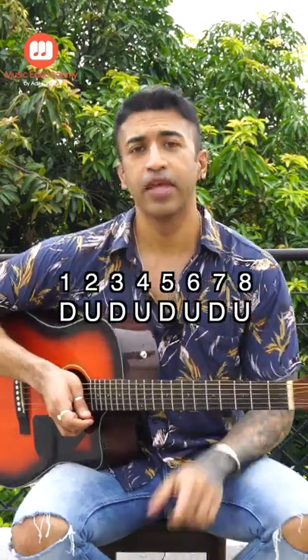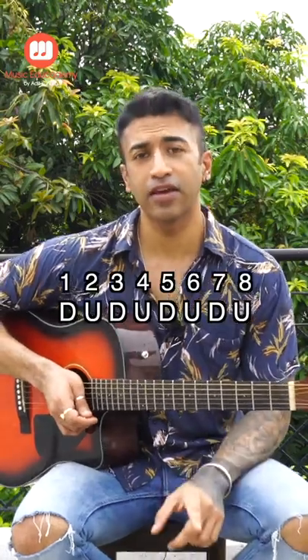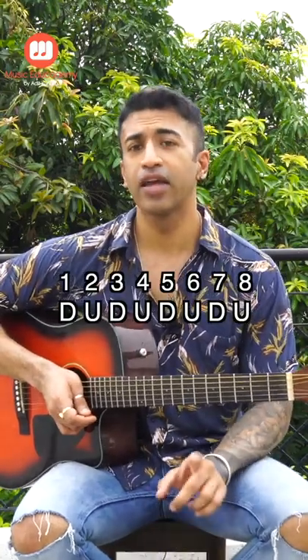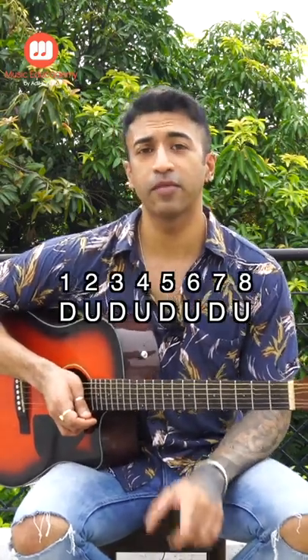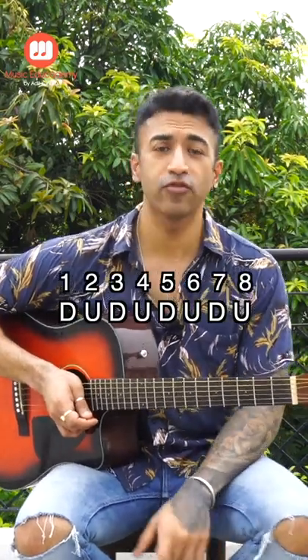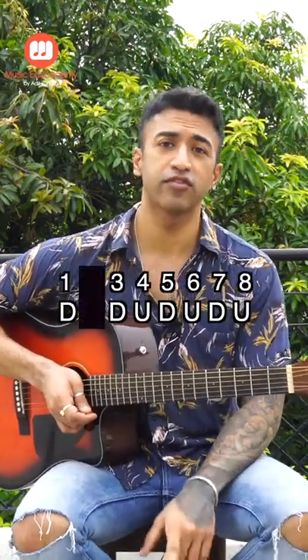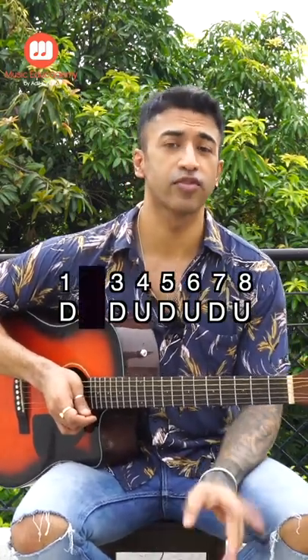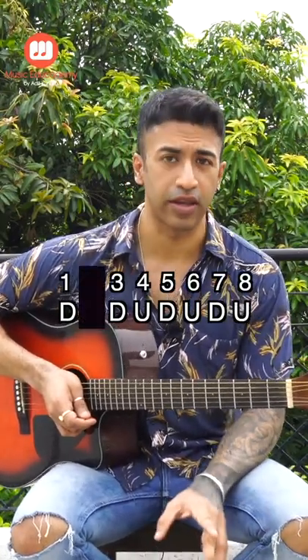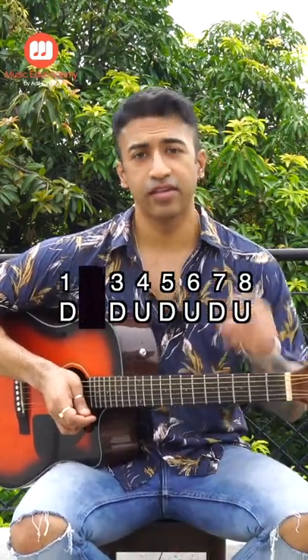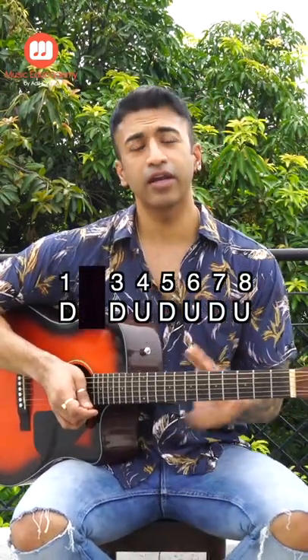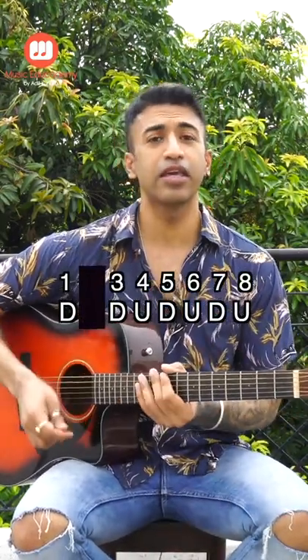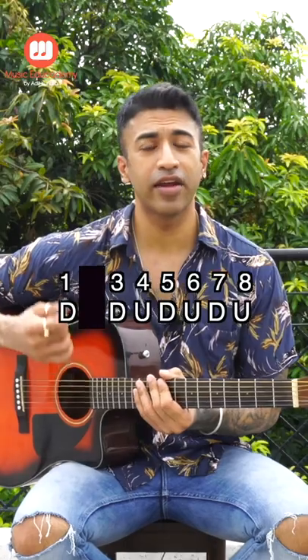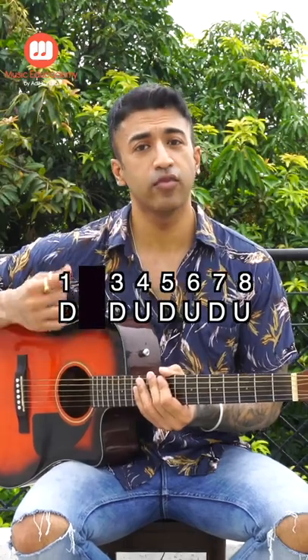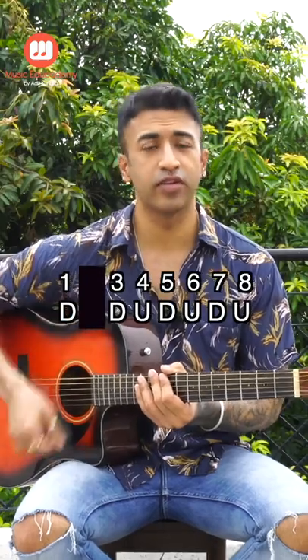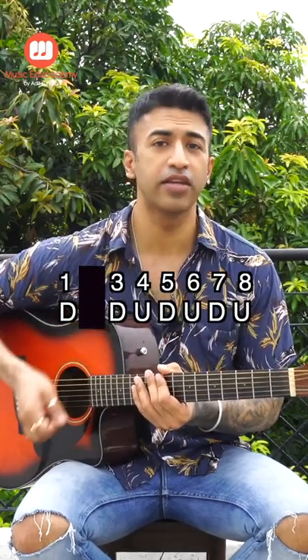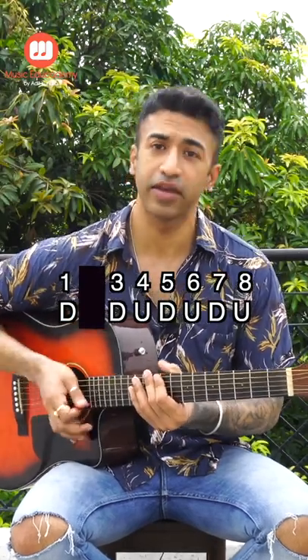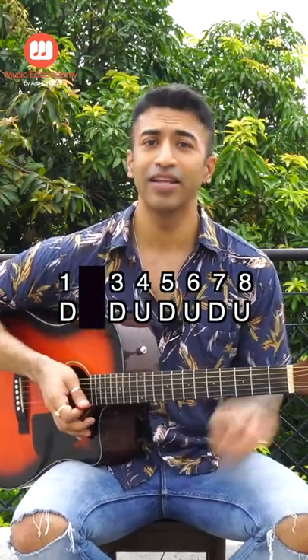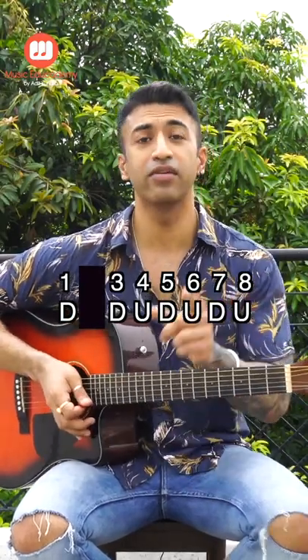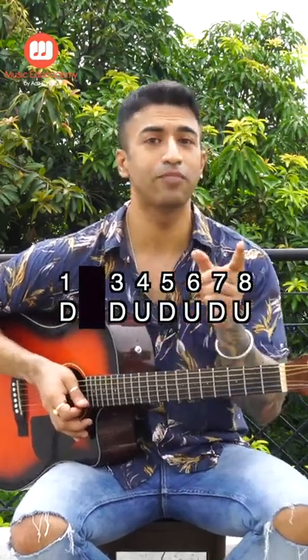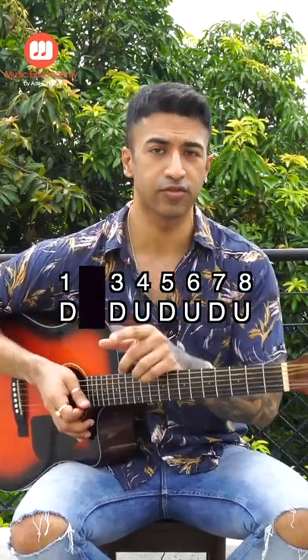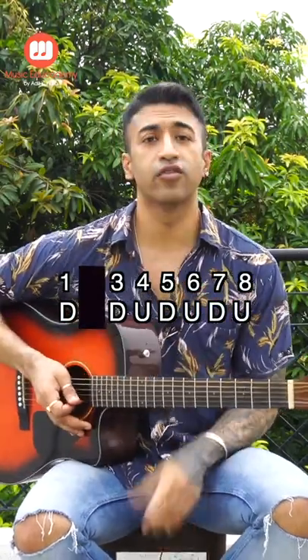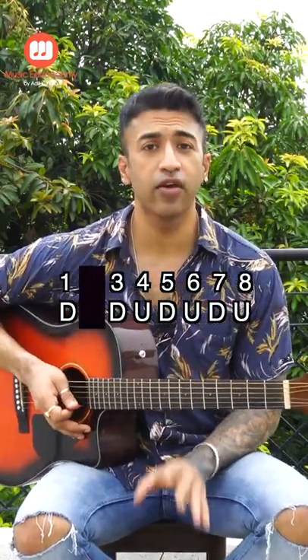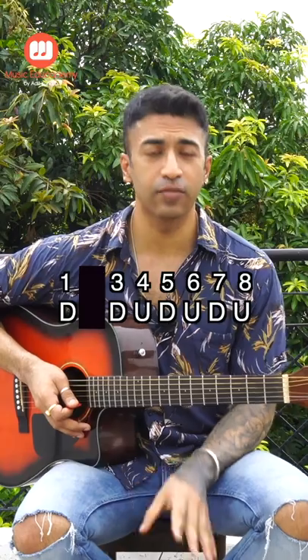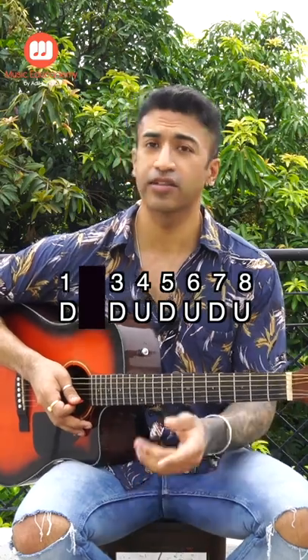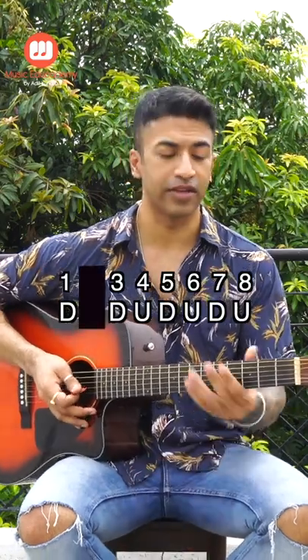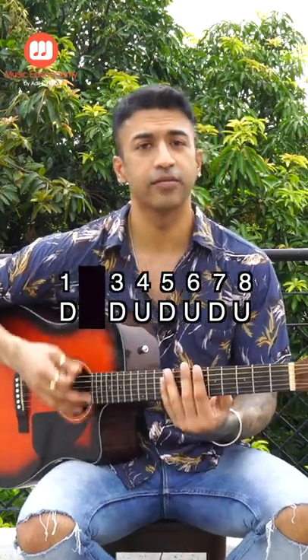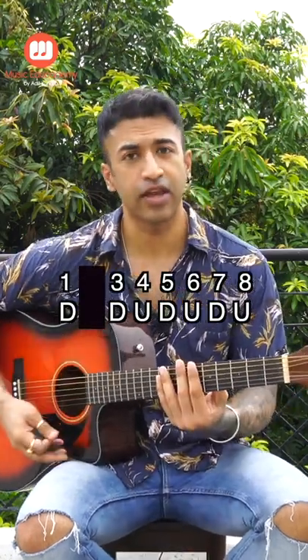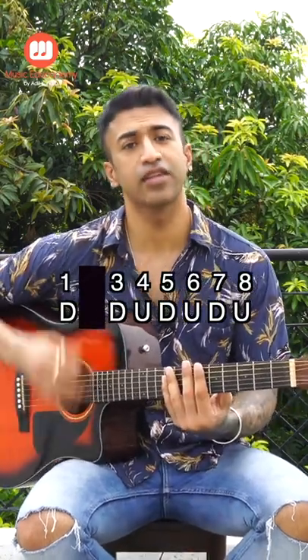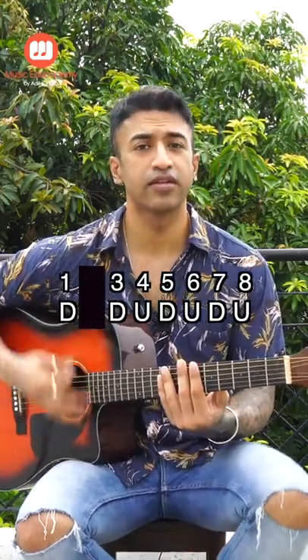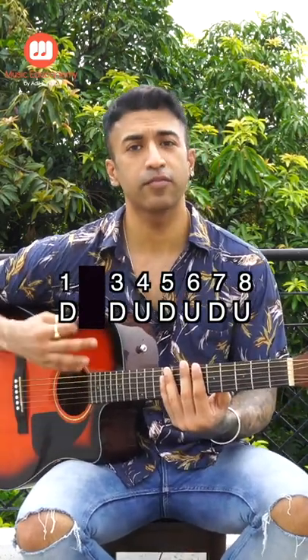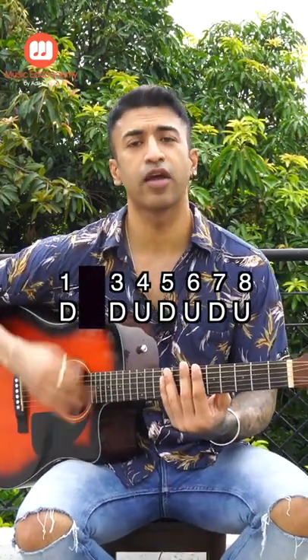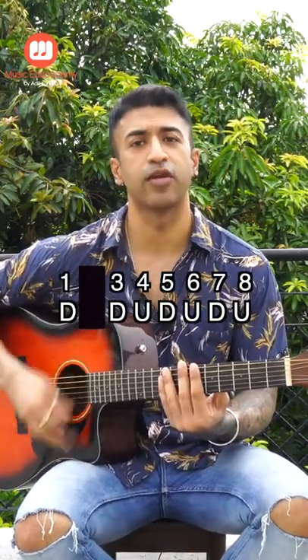Now what do we do? We will skip our second strum. When we skip, our right hand will still move down-up in the direction, but we will not be playing the strings. So if we skip the second strum, it will sound something like this: down-skip, down-up-down-up-down-up.